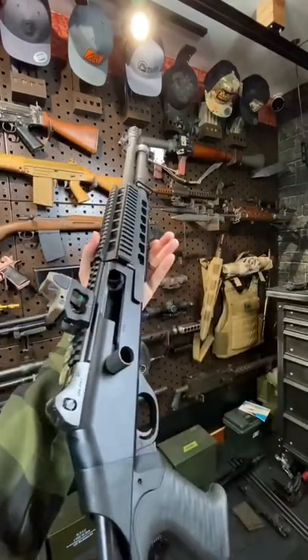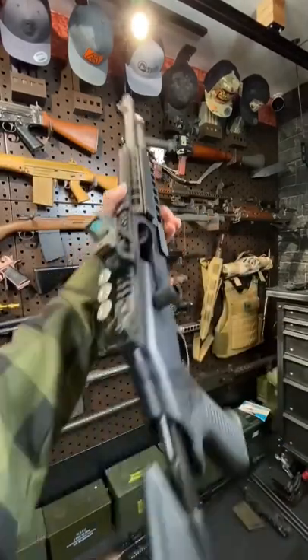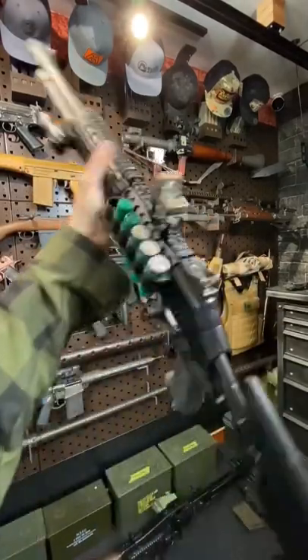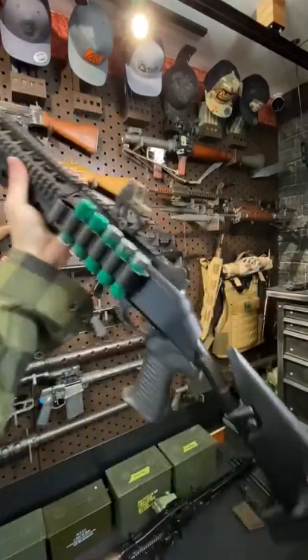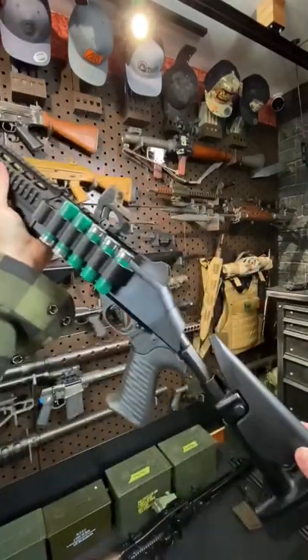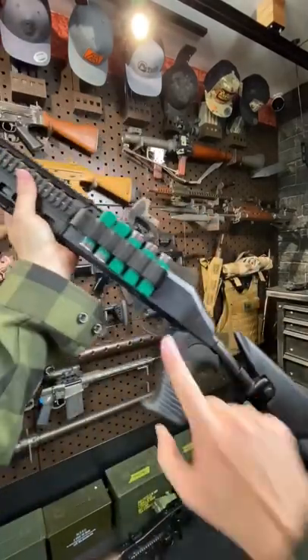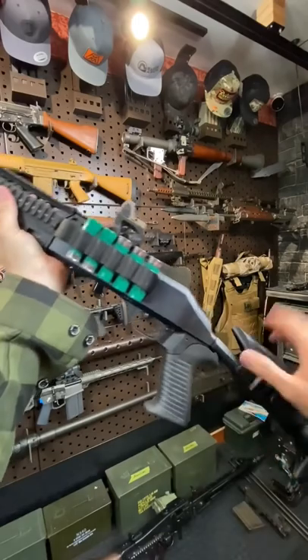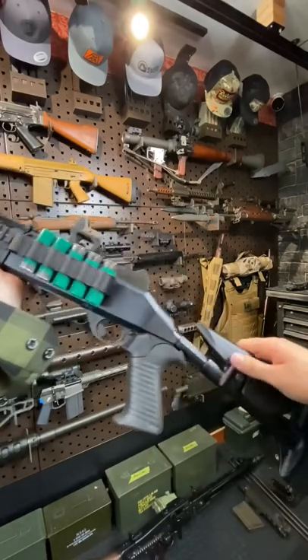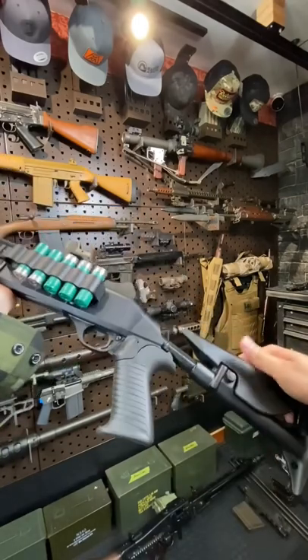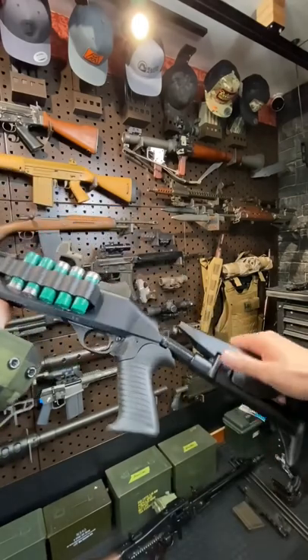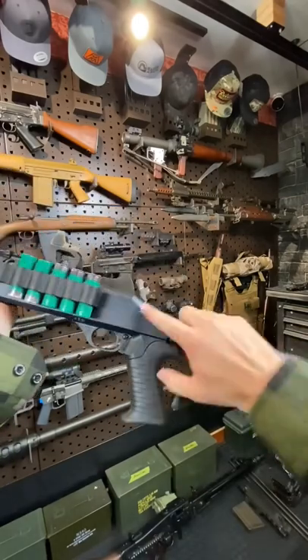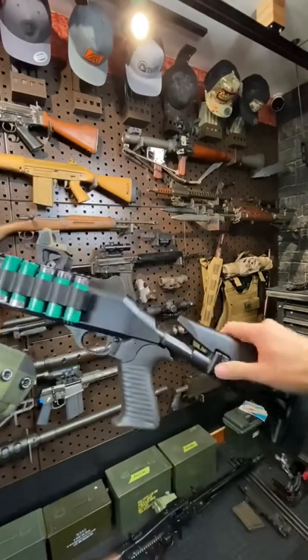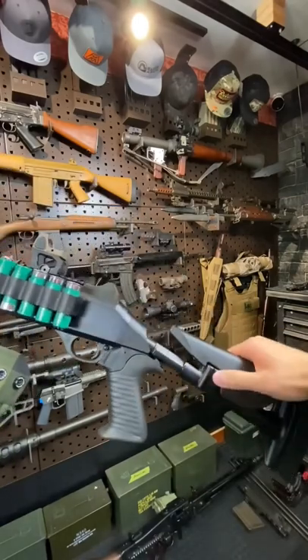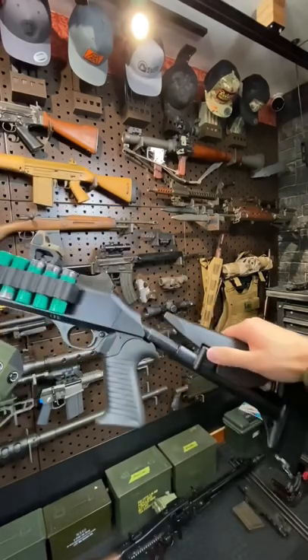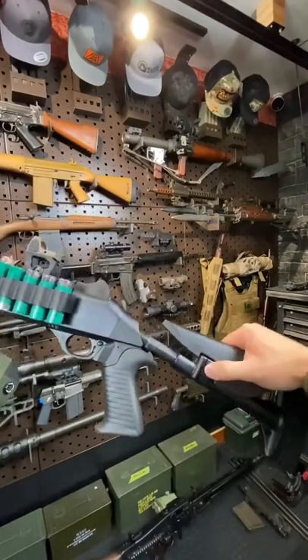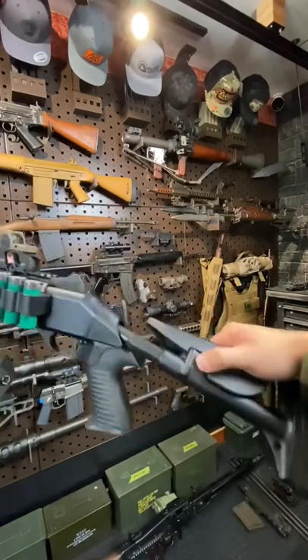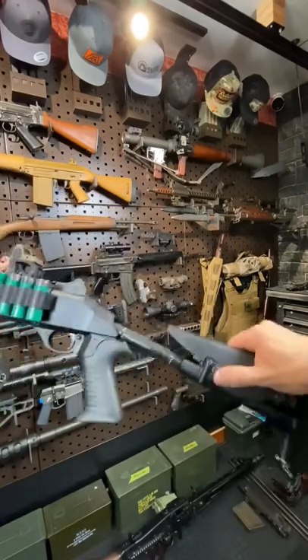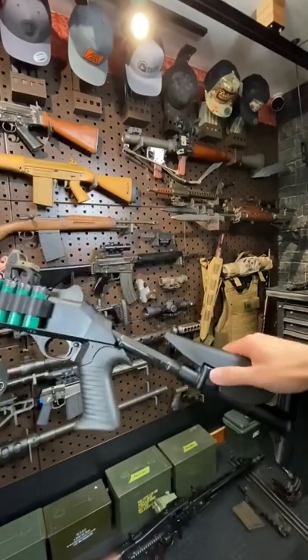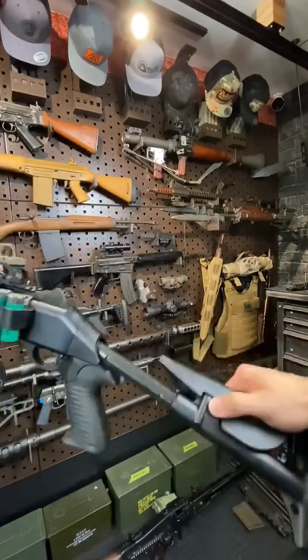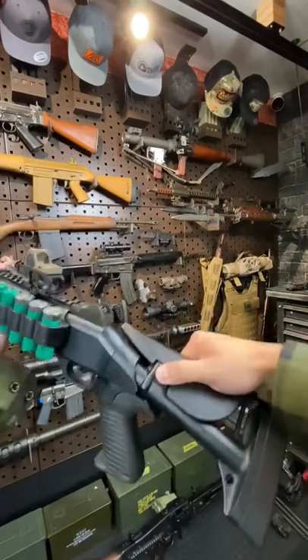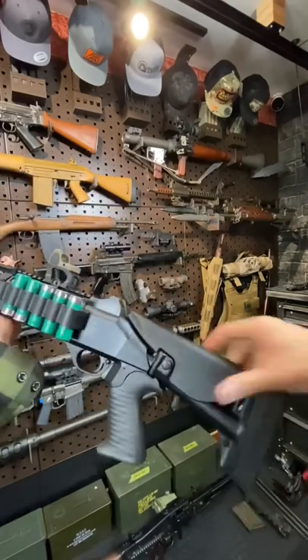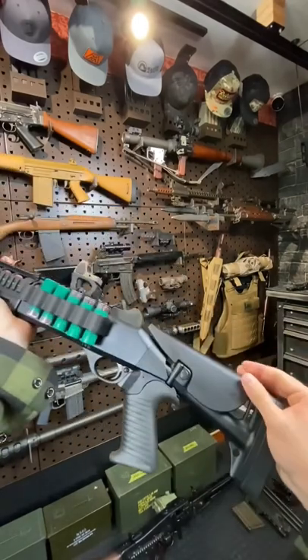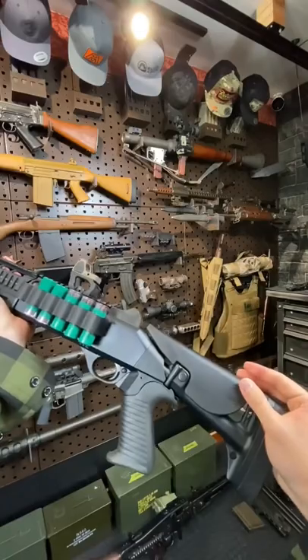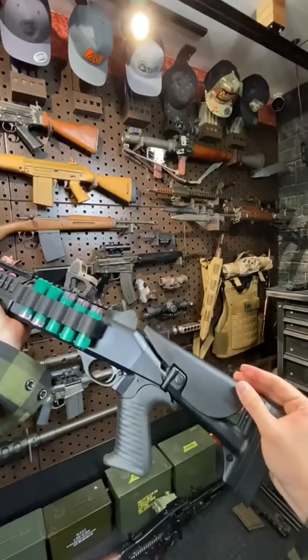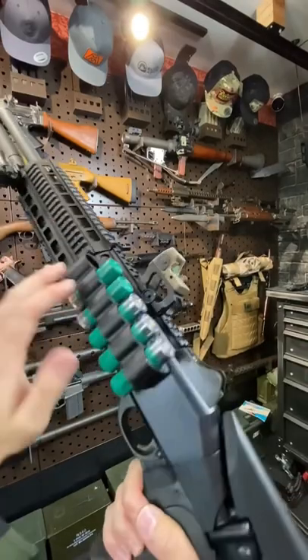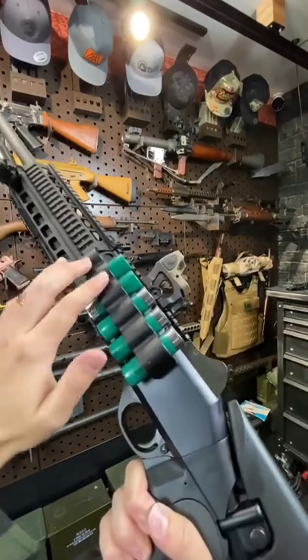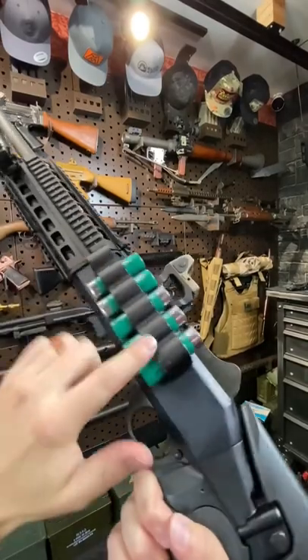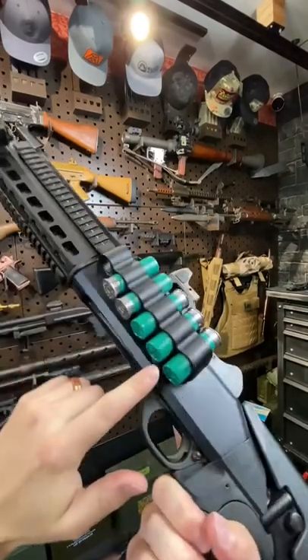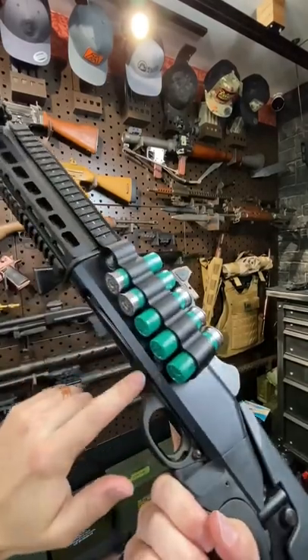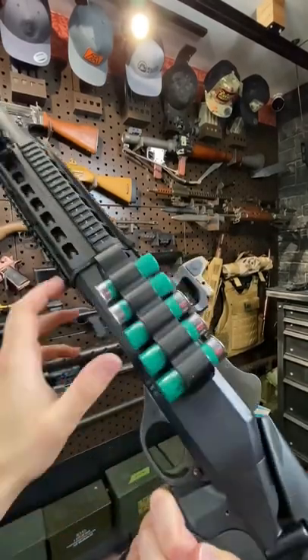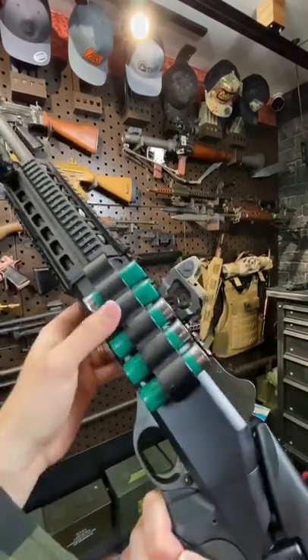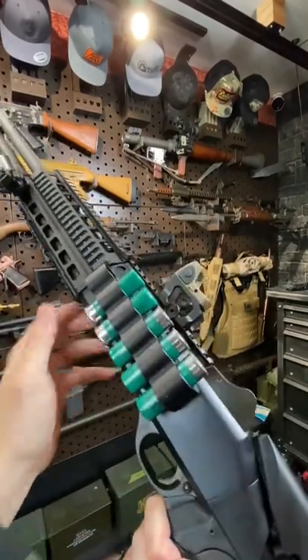The M4 Tactical has the pistol grip and this cool collapsing stock — three positions, so you can have middle, all the way out, or all the way in. I've got a little side saddle here that makes accessing shells really easy.